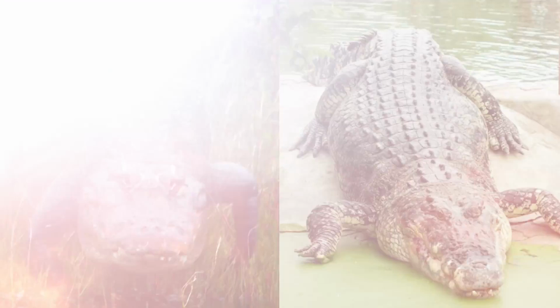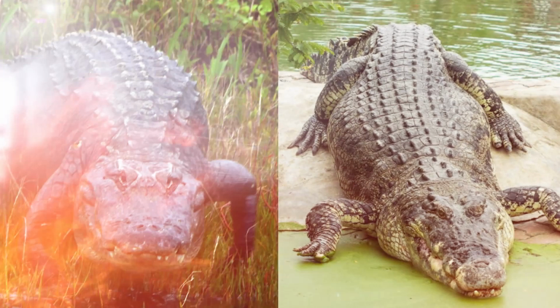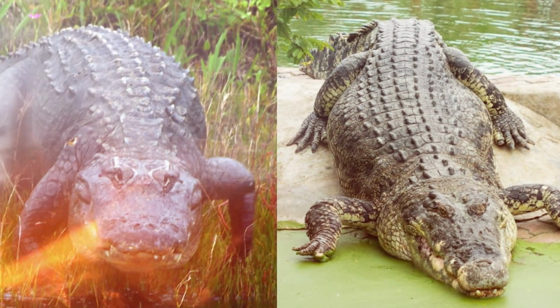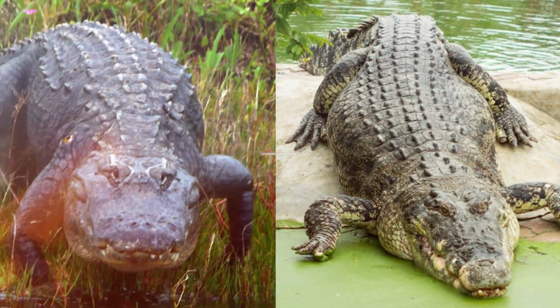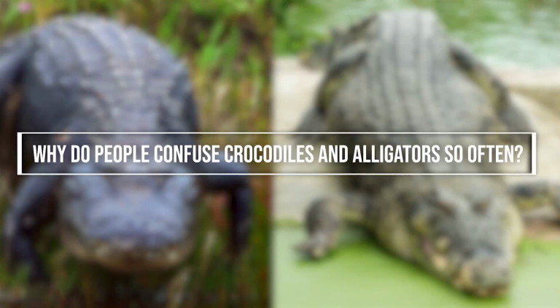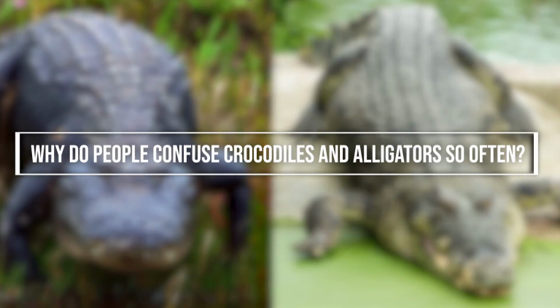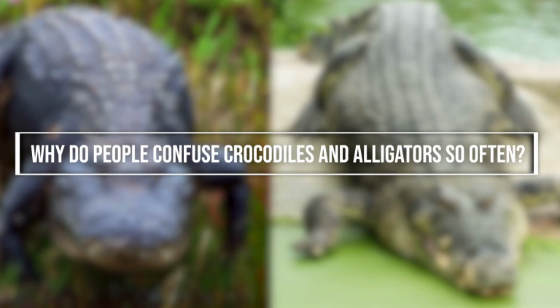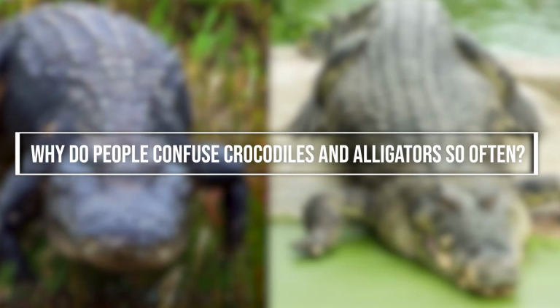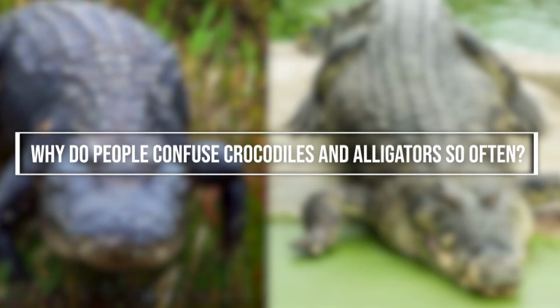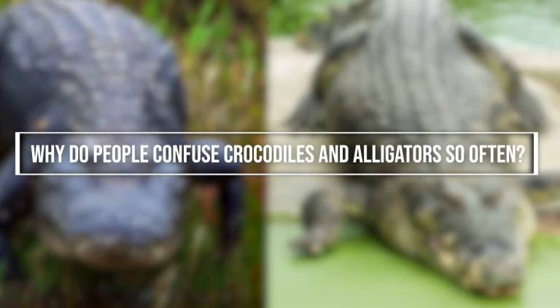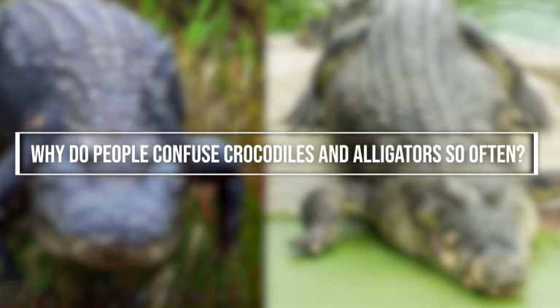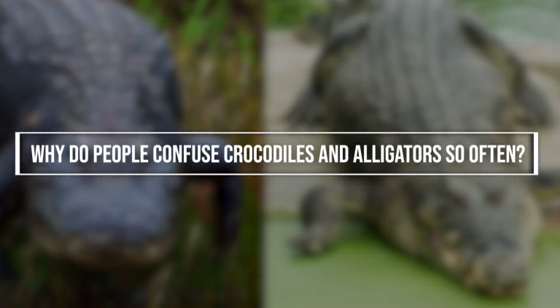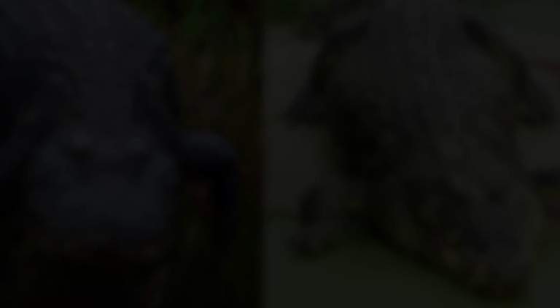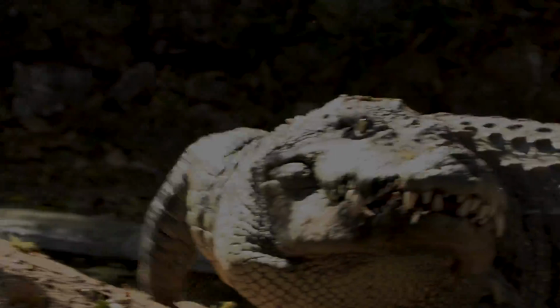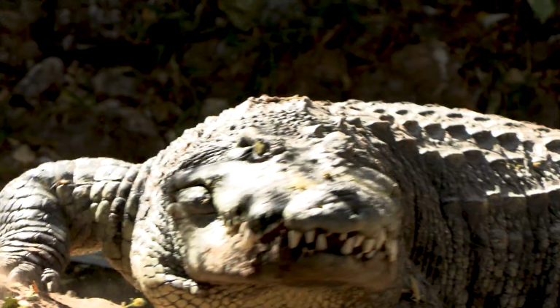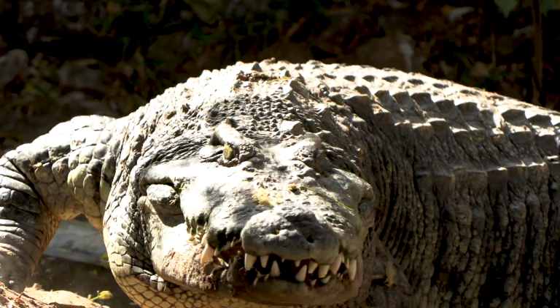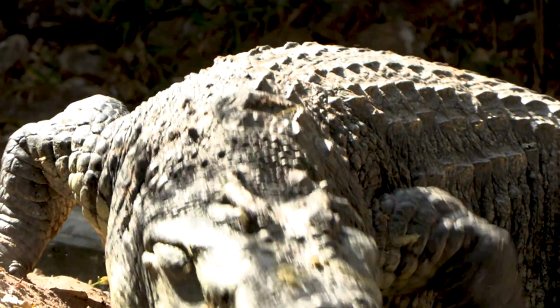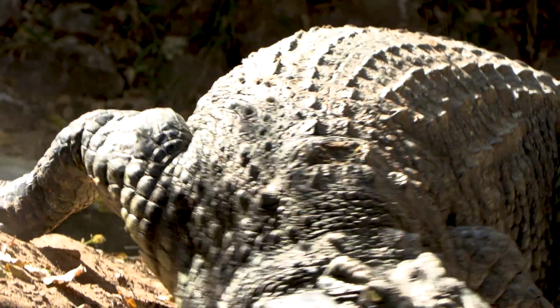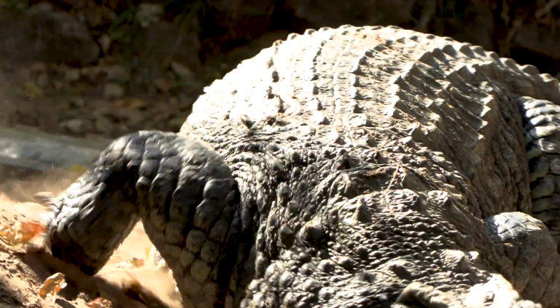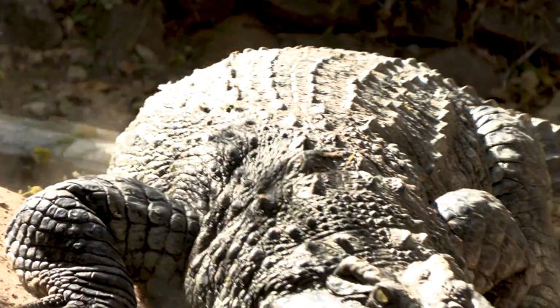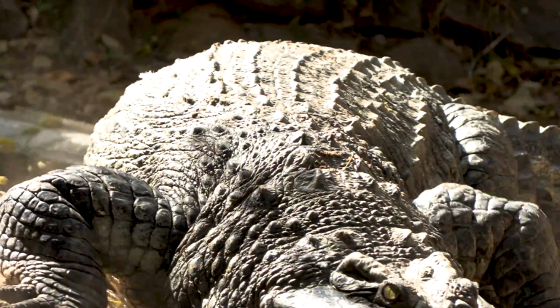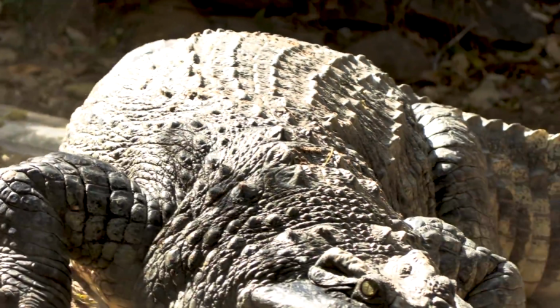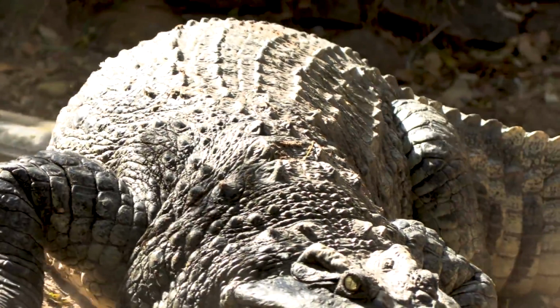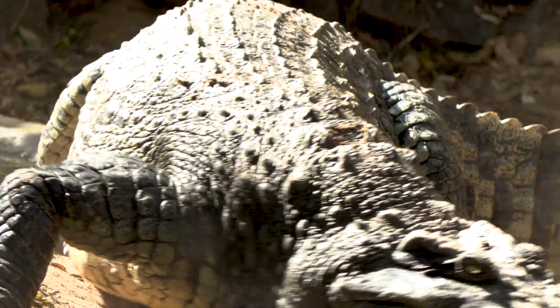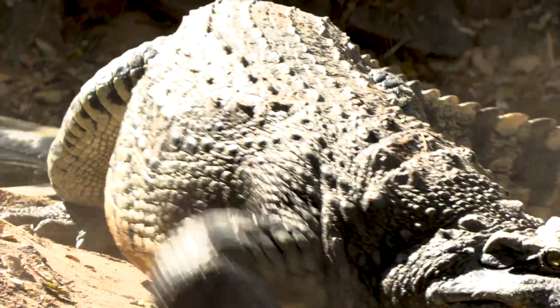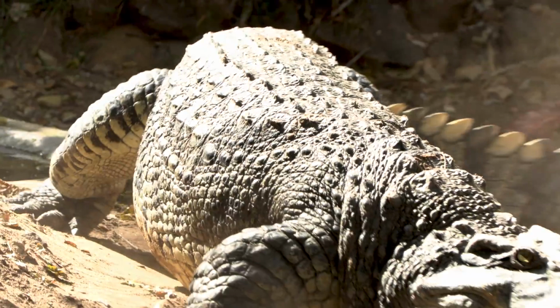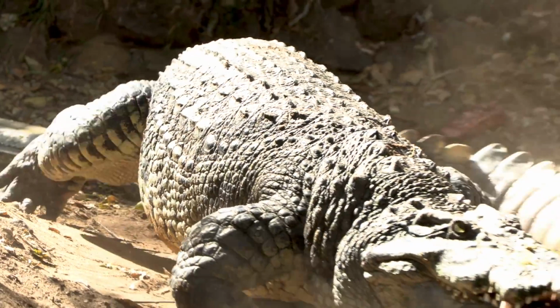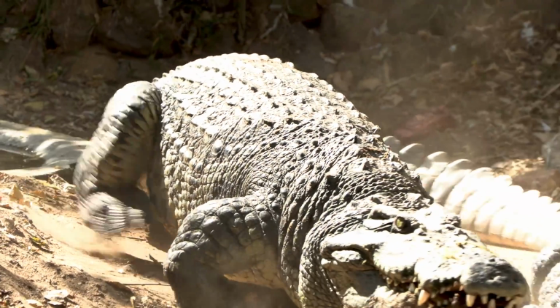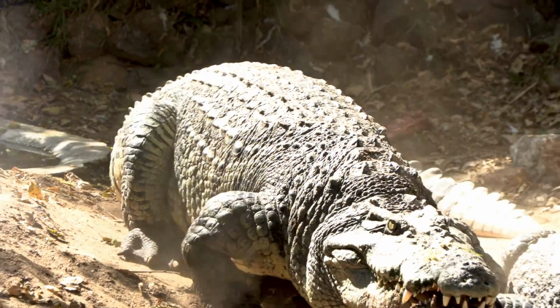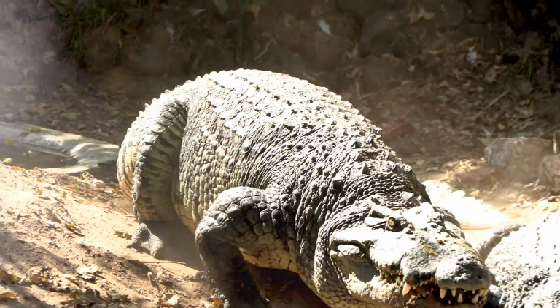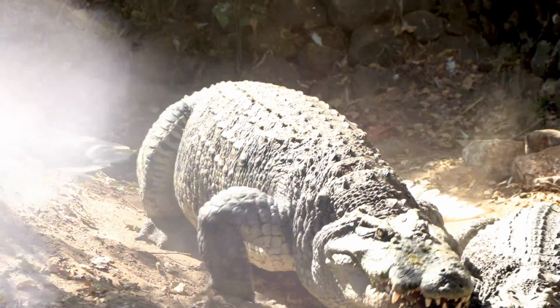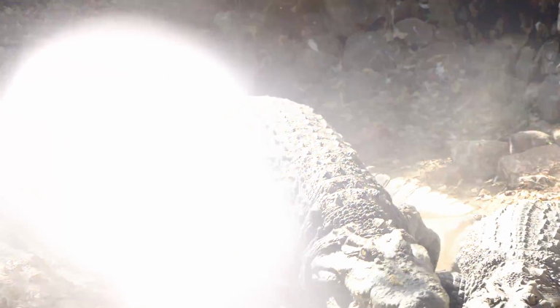First things first, why do people confuse crocodiles and alligators so often? It comes down to a few key reasons: their similar appearances, overlapping habits, and the way they're portrayed in pop culture.